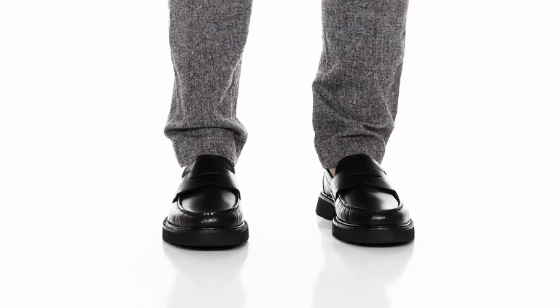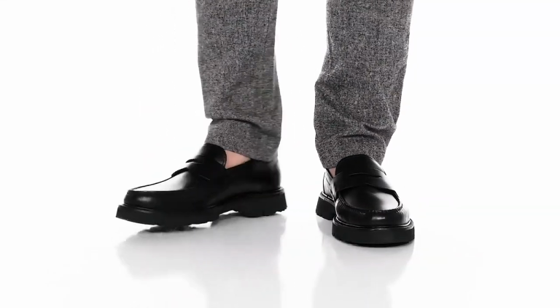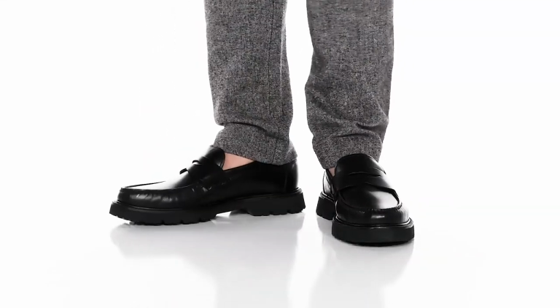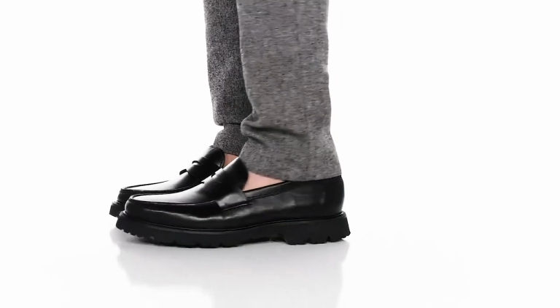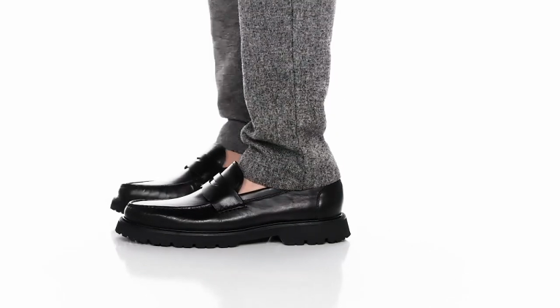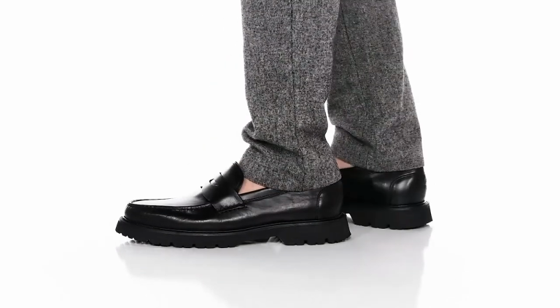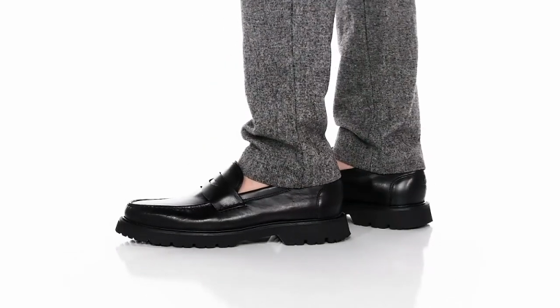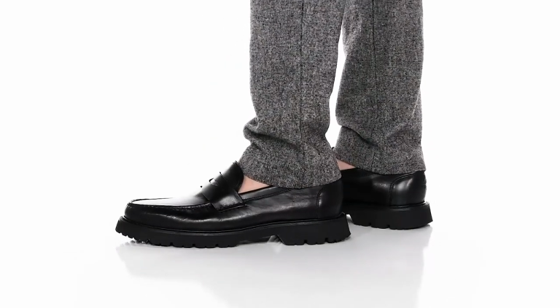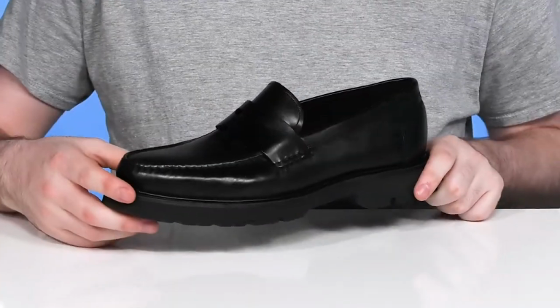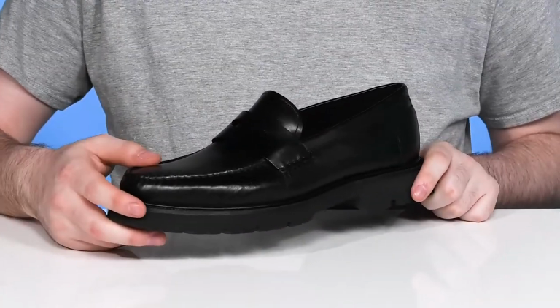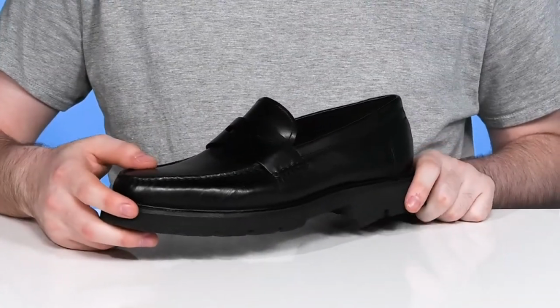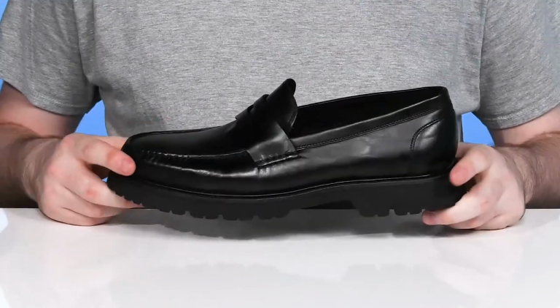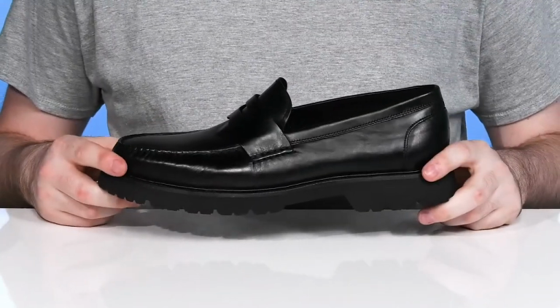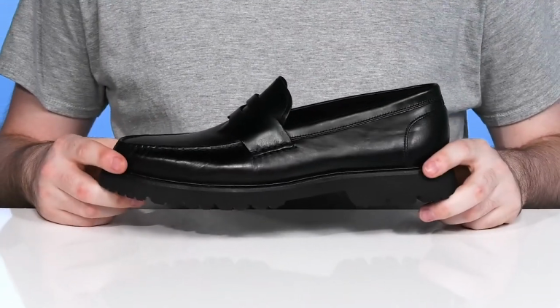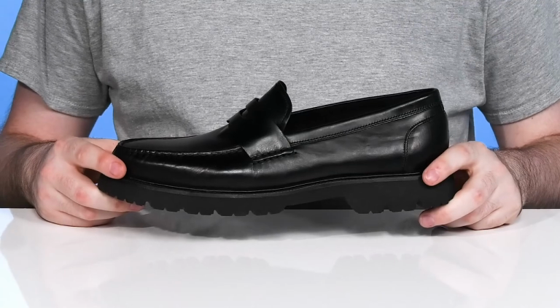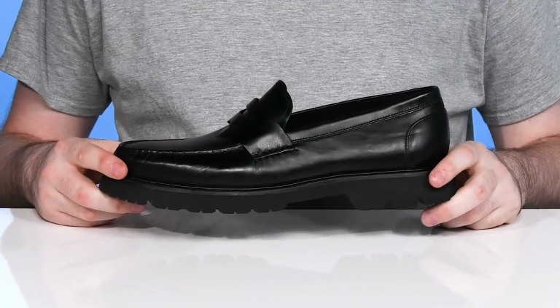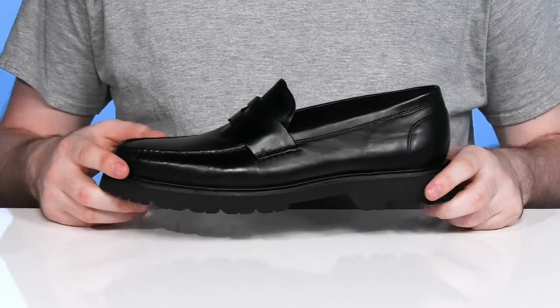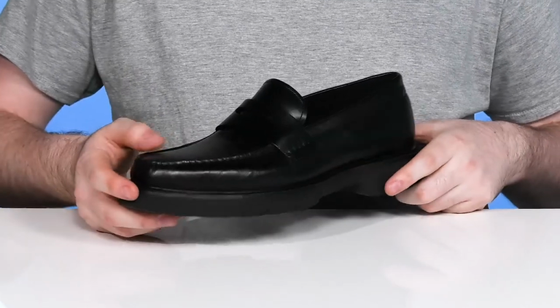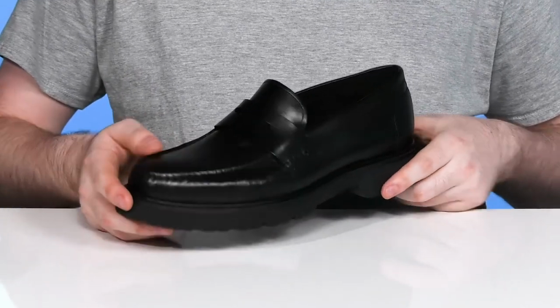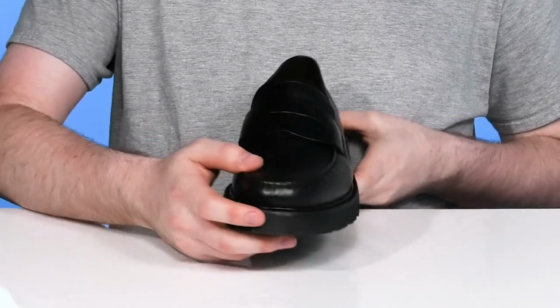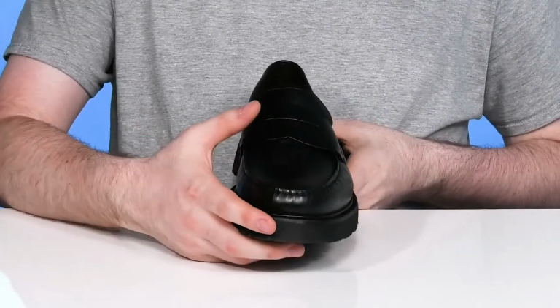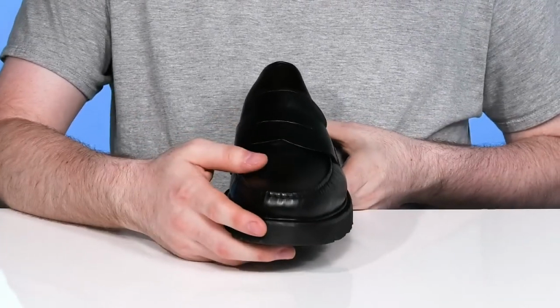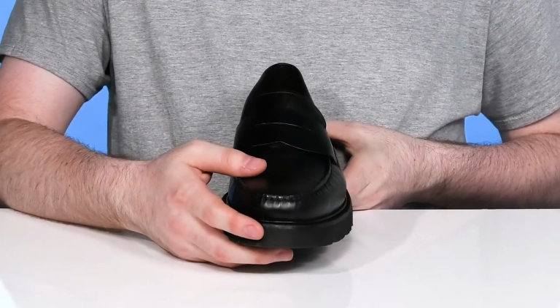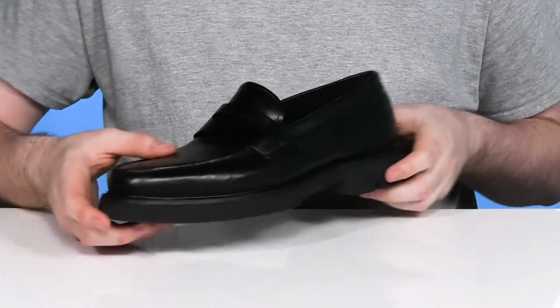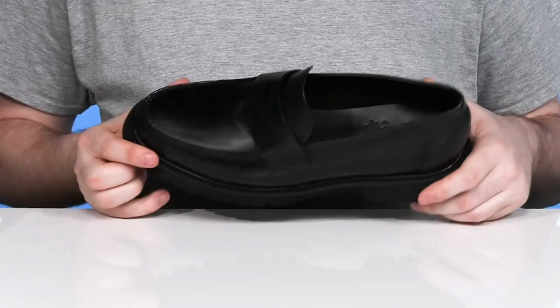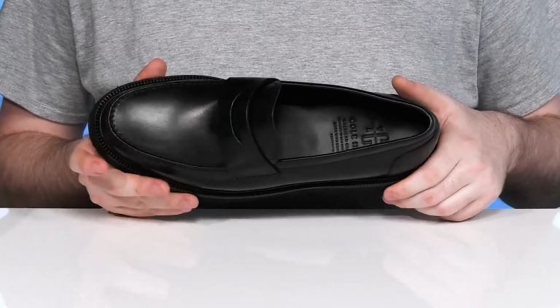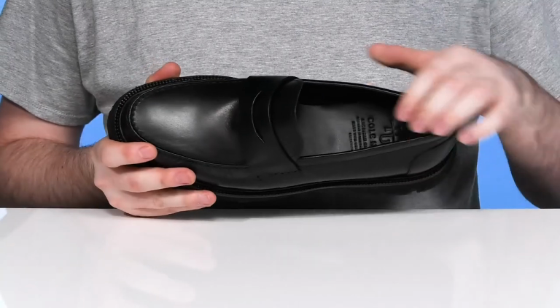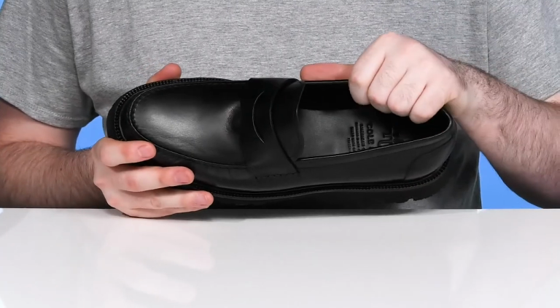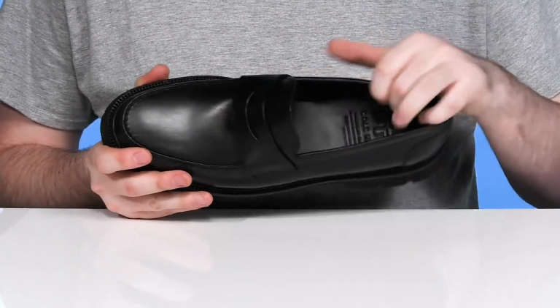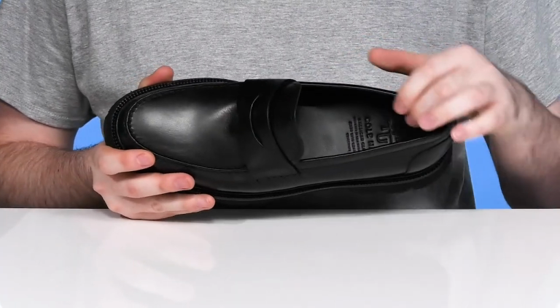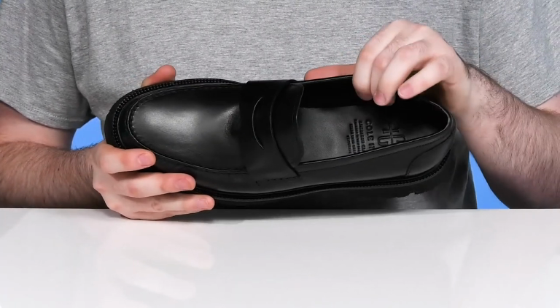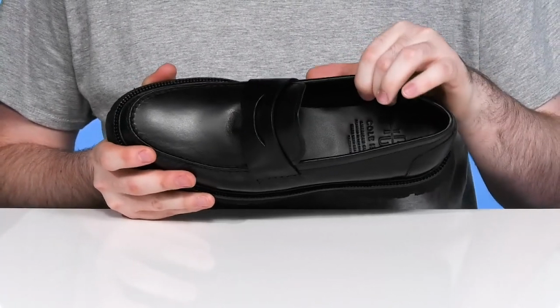This classy silhouette from Cole Haan delivers a fantastic look in a sophisticated black leather upper. It has a modernized style with mock toe stitch detailing and a traditional penny keeper on the vamp, and the inner lining is made with lots of breathable textile.